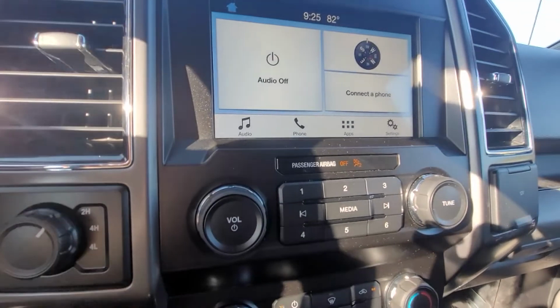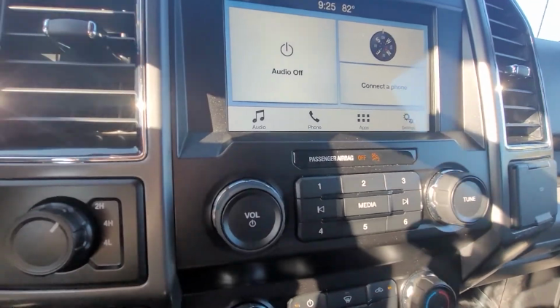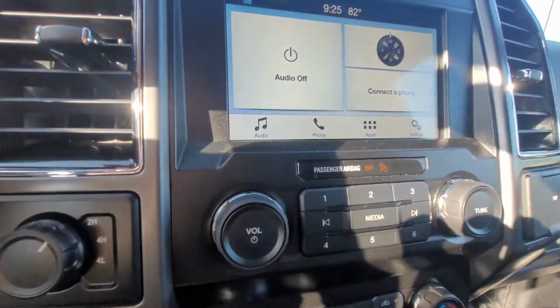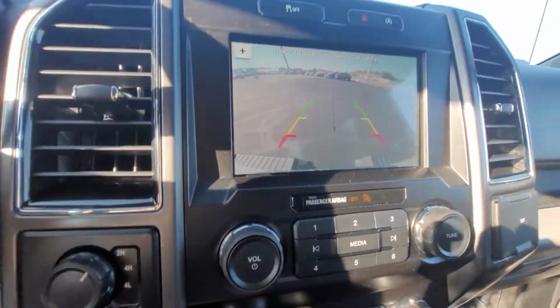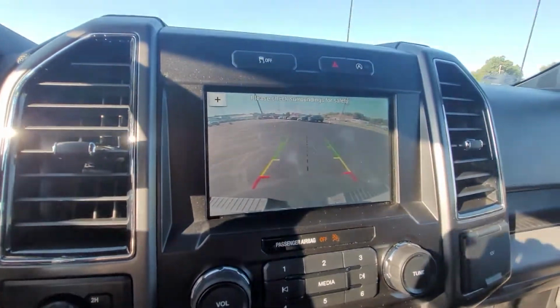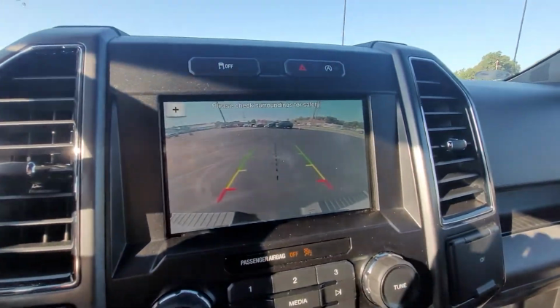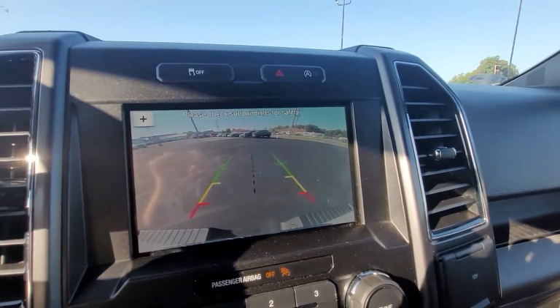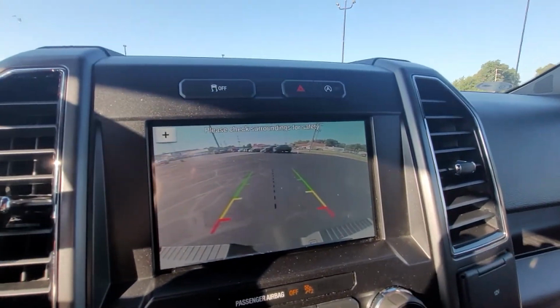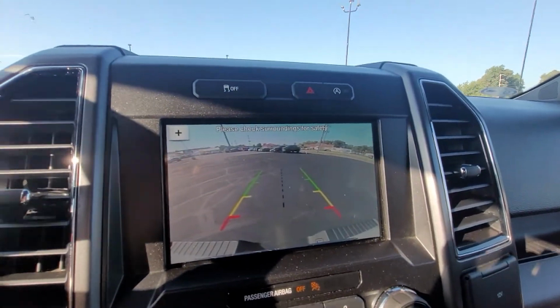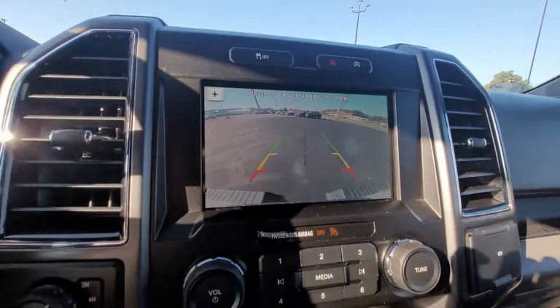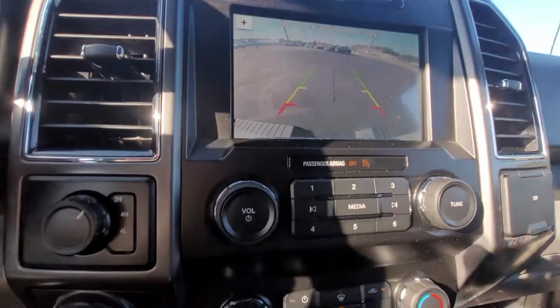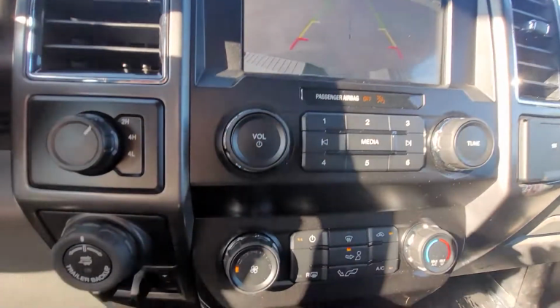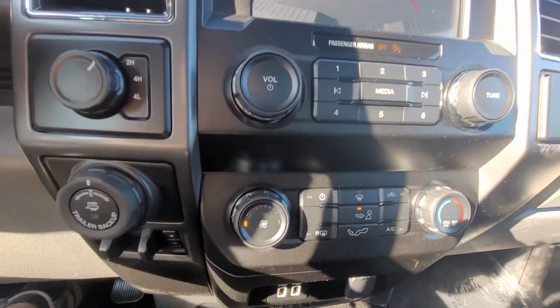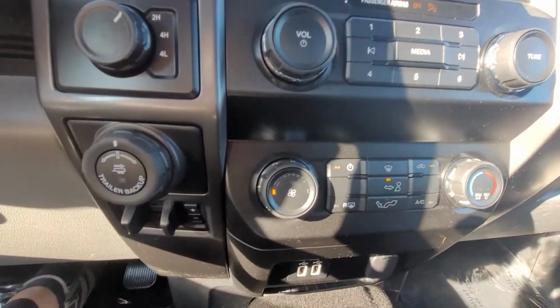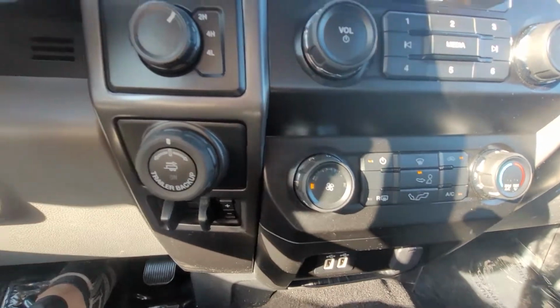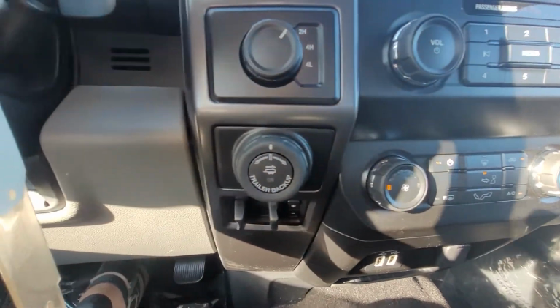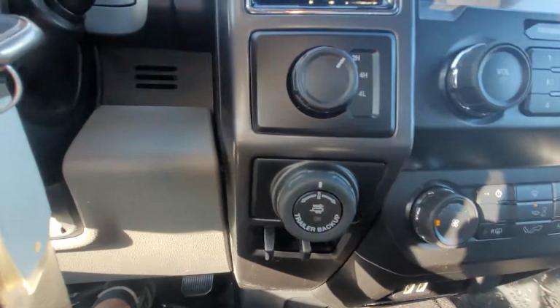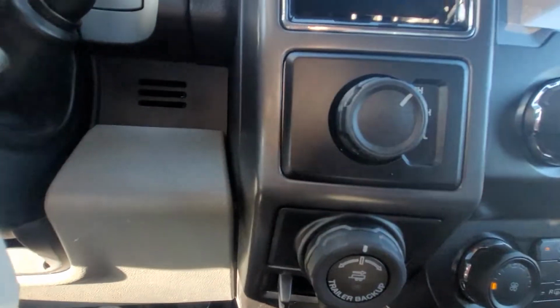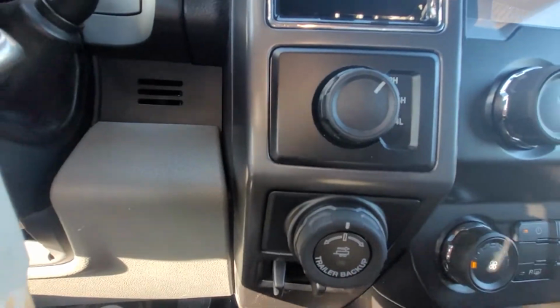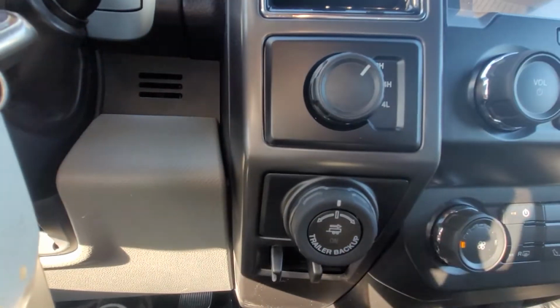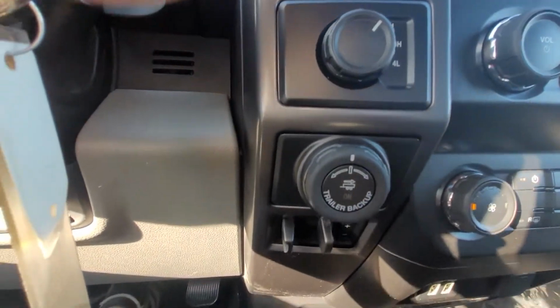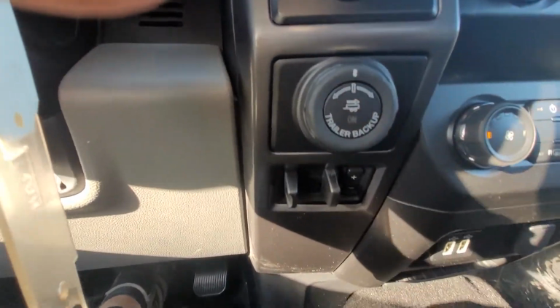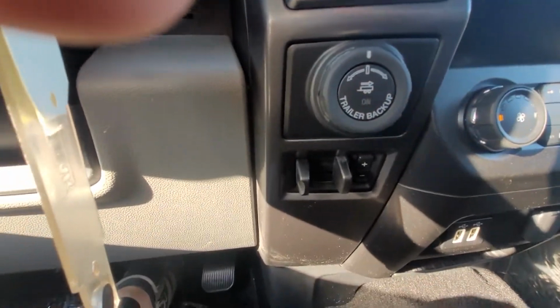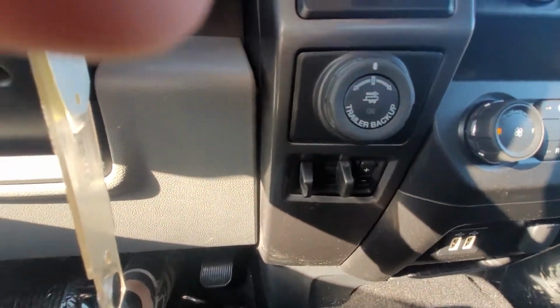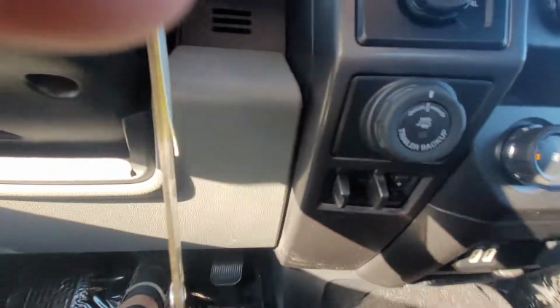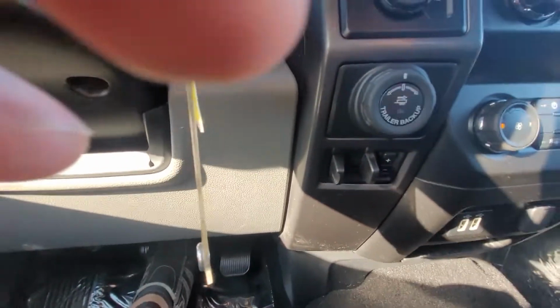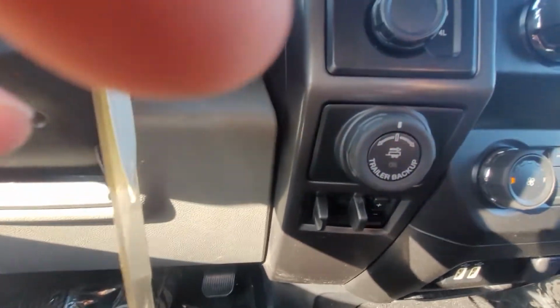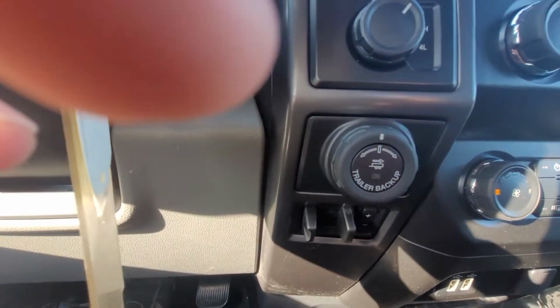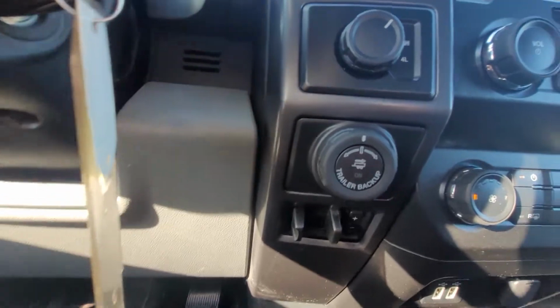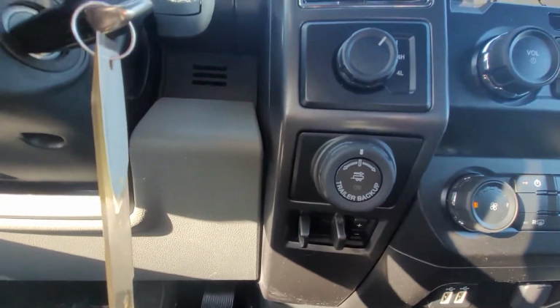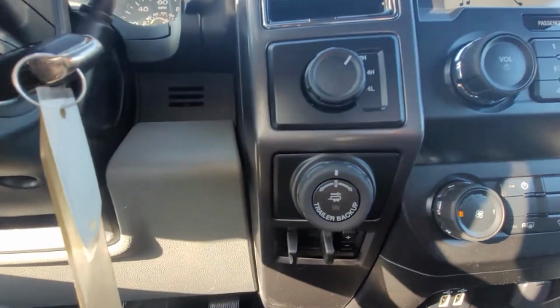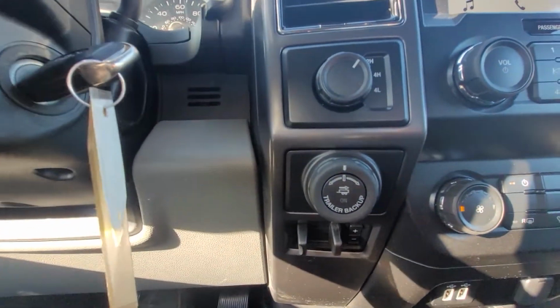With this one you do have the nice big screen with the backup camera as well, as you can see. Then your climate controls, four-wheel drive, and also your trailer backup assist.